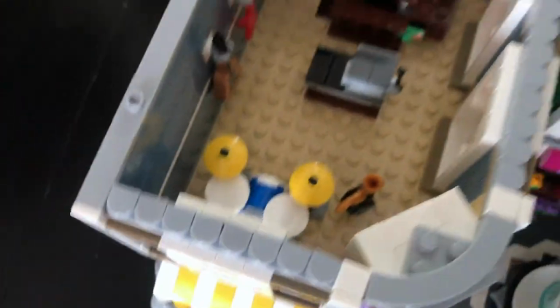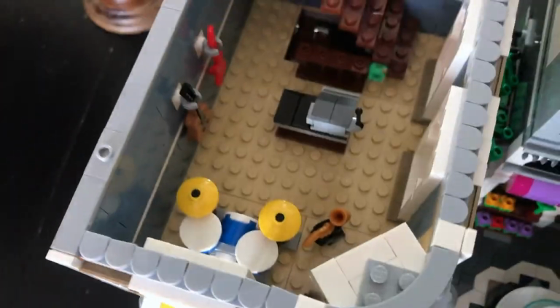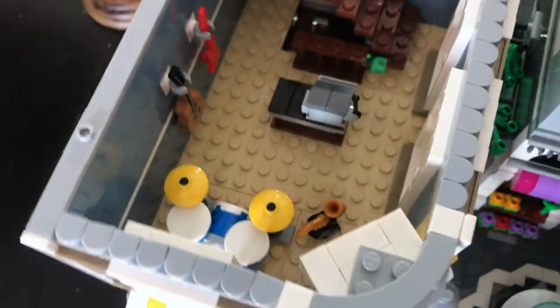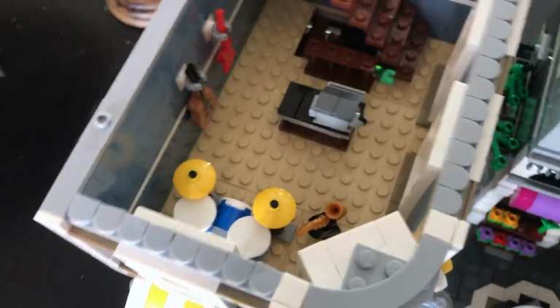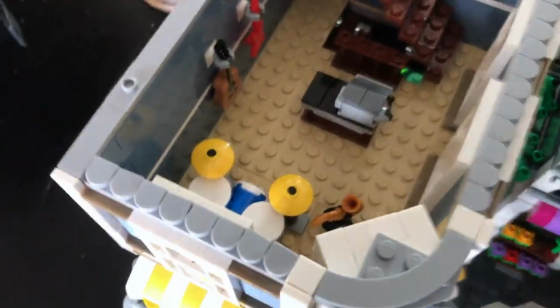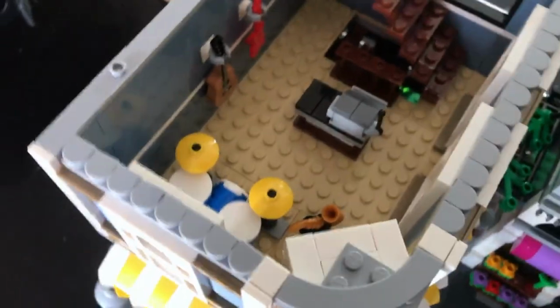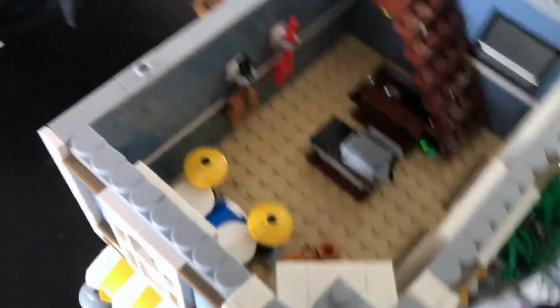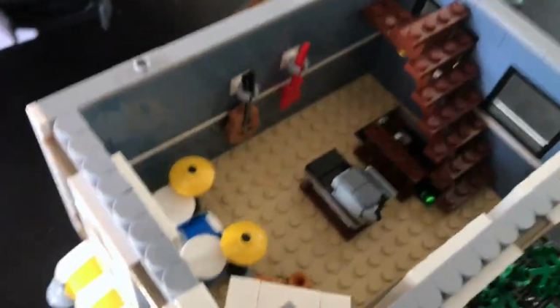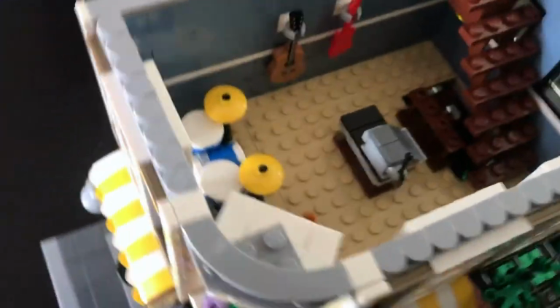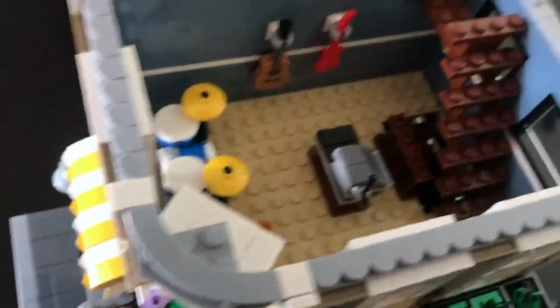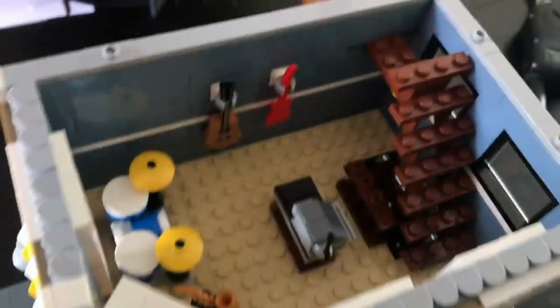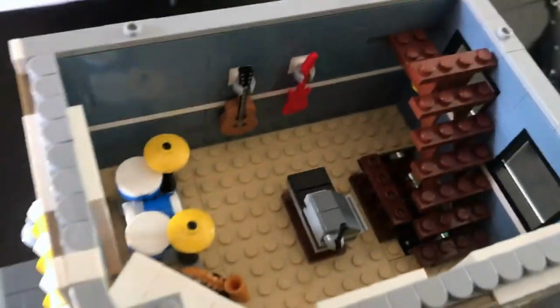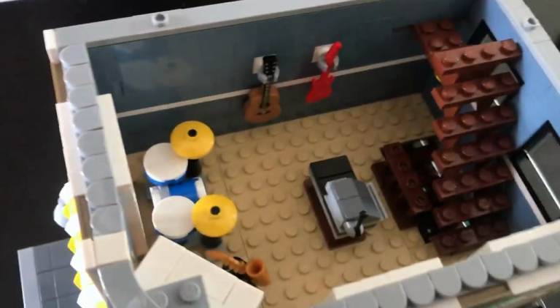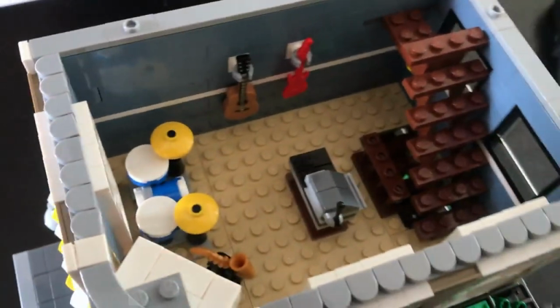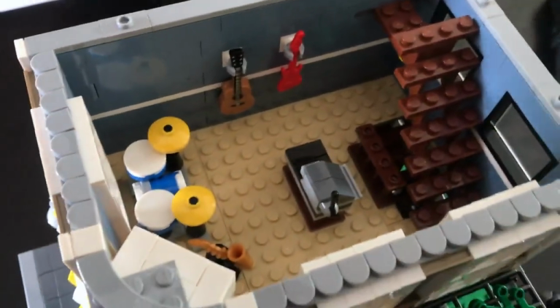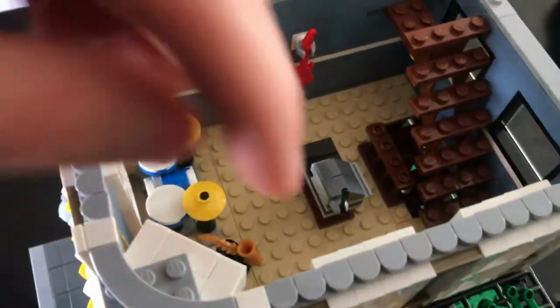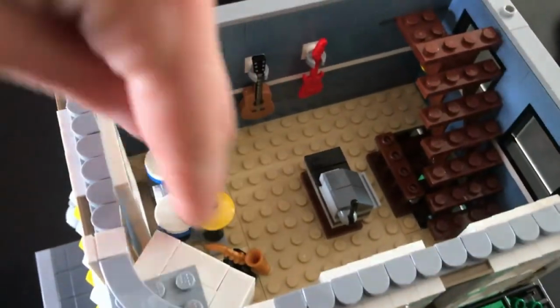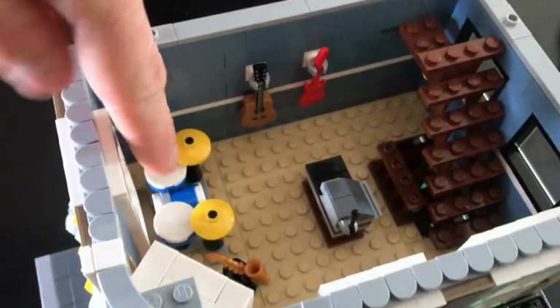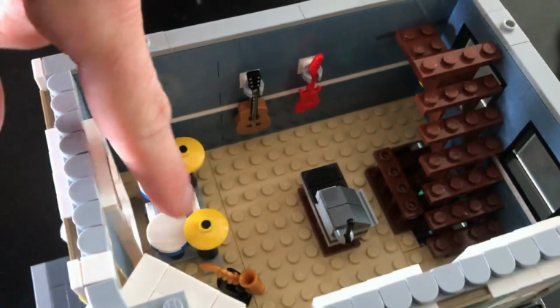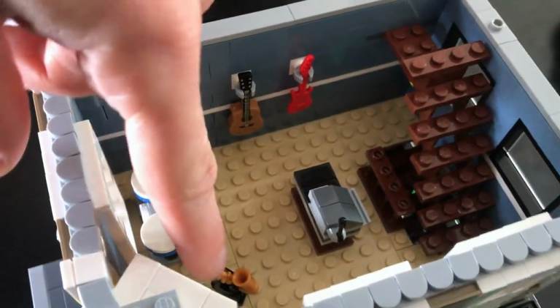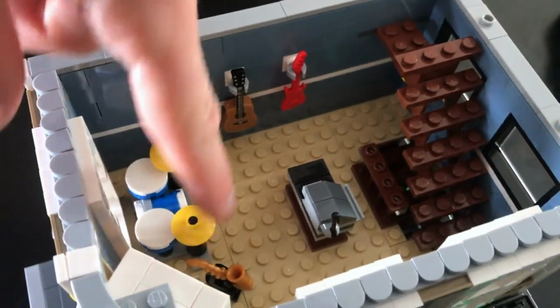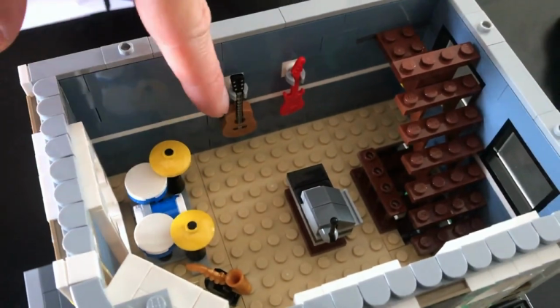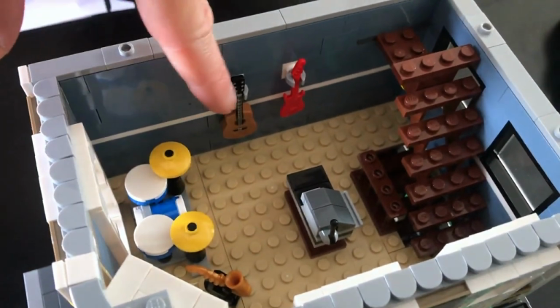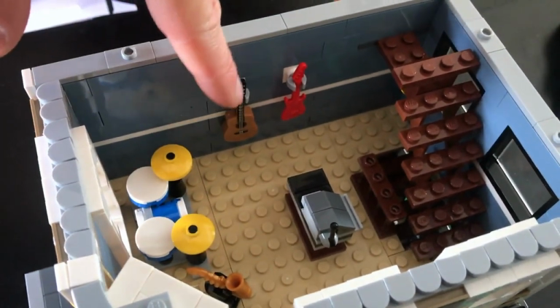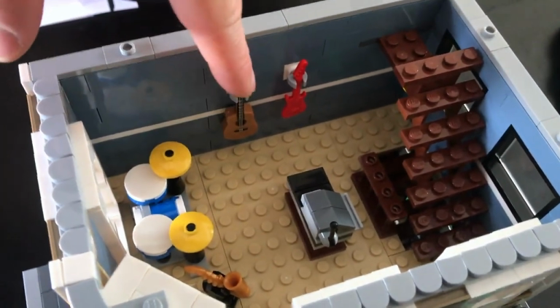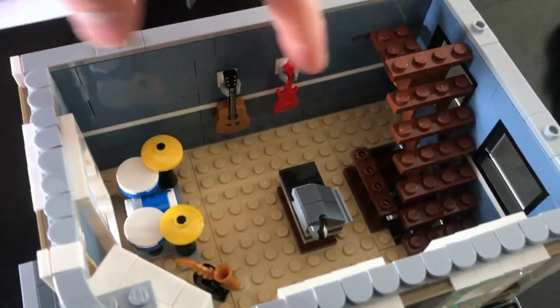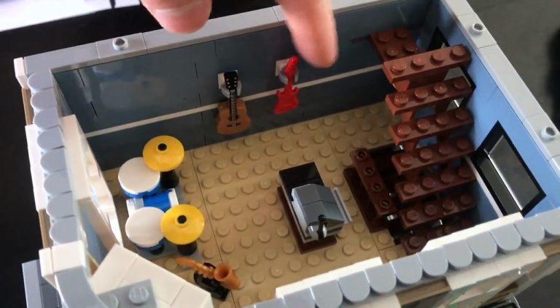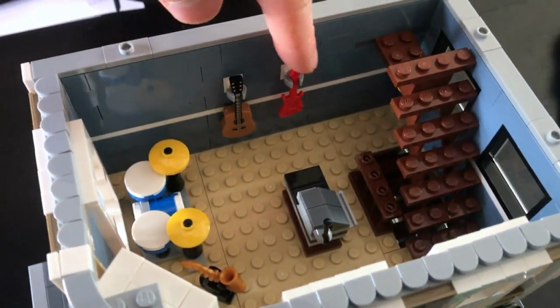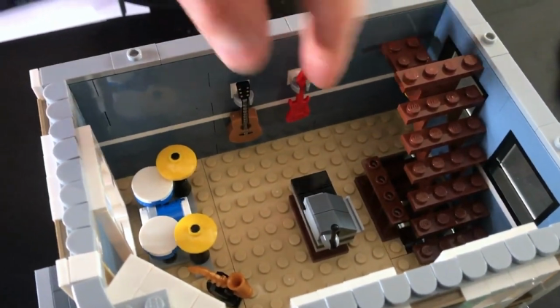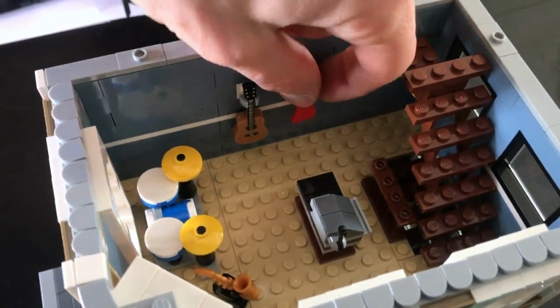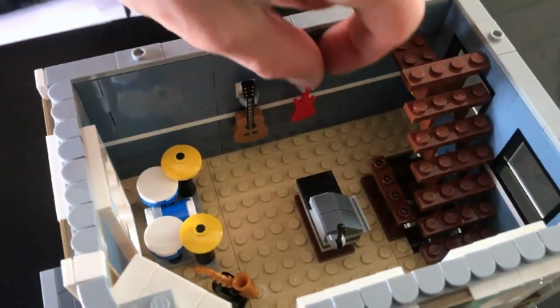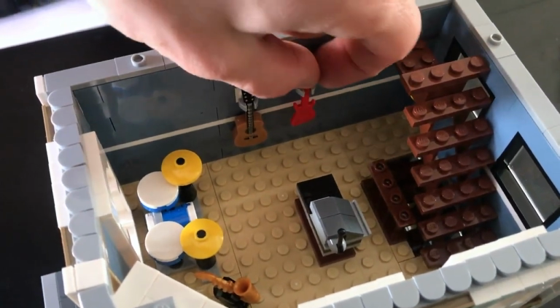Going on down, there are no minifigs in this one, but it looks like a music store slash music studio that has a drum set, a saxophone, a guitar, and an electric guitar.